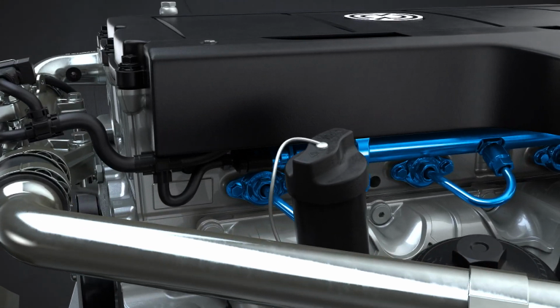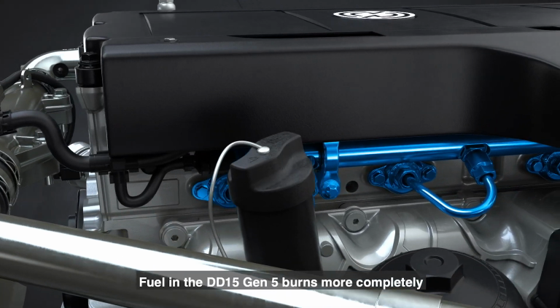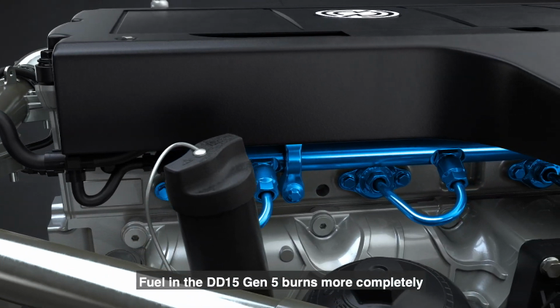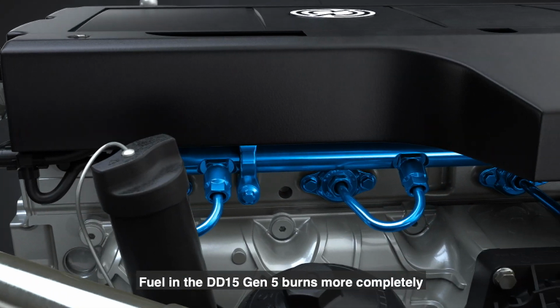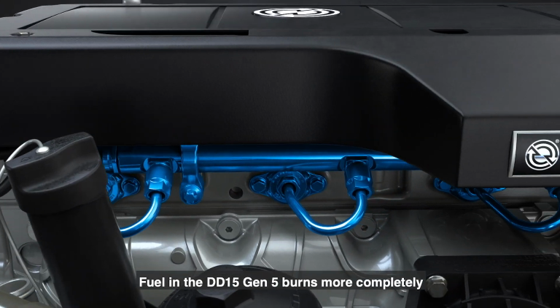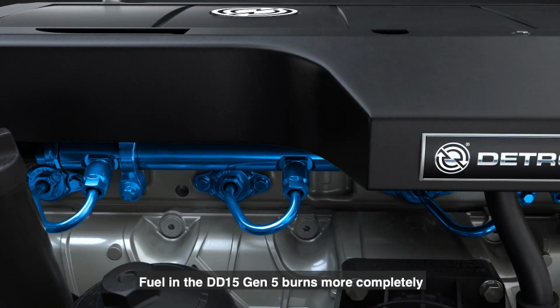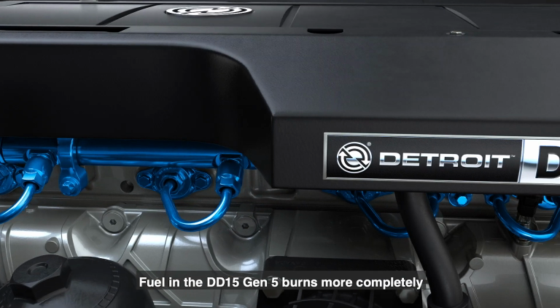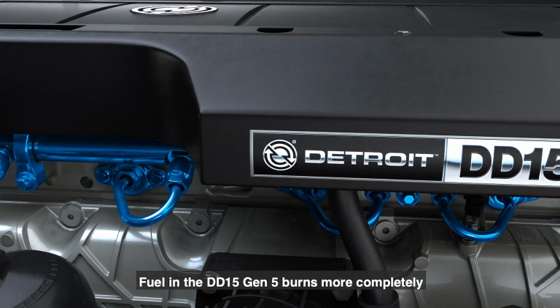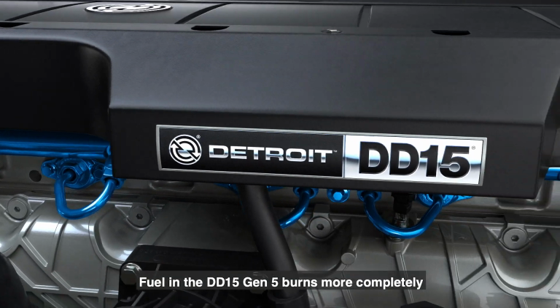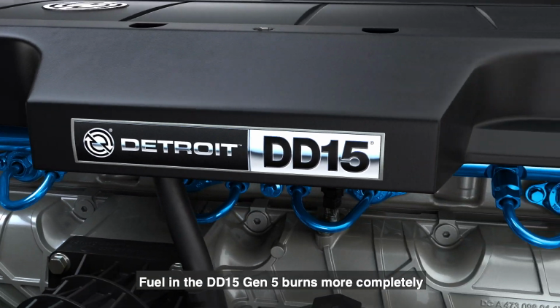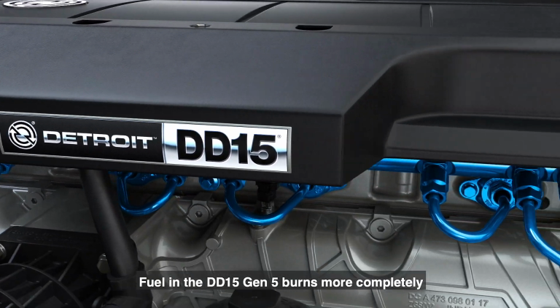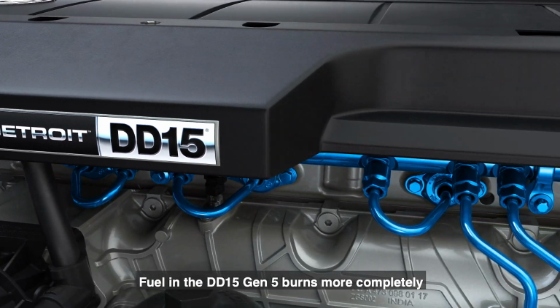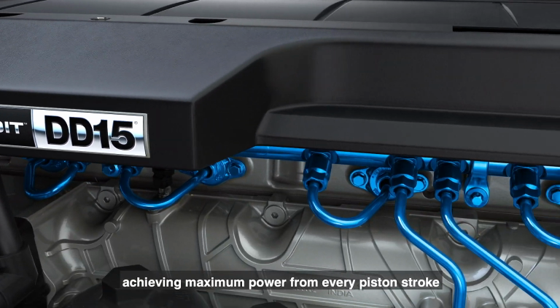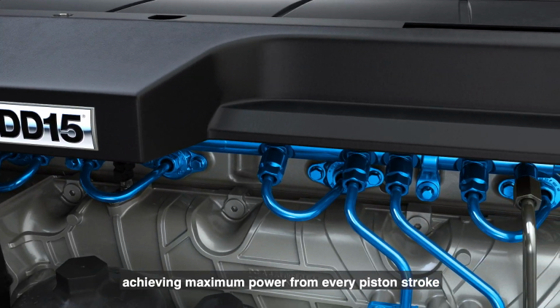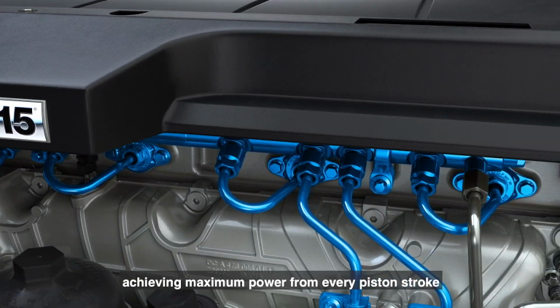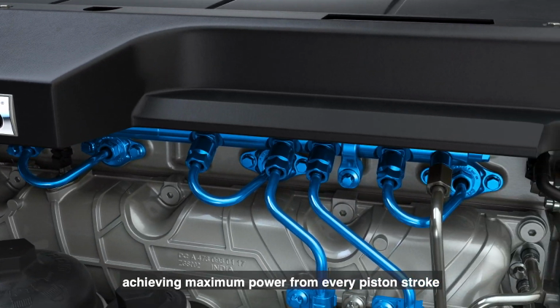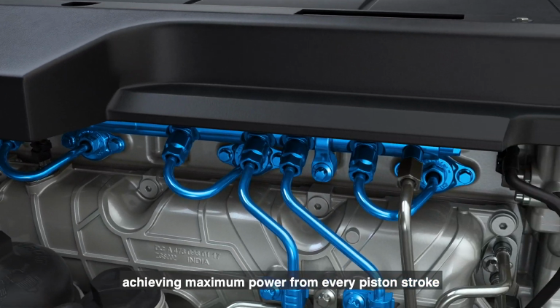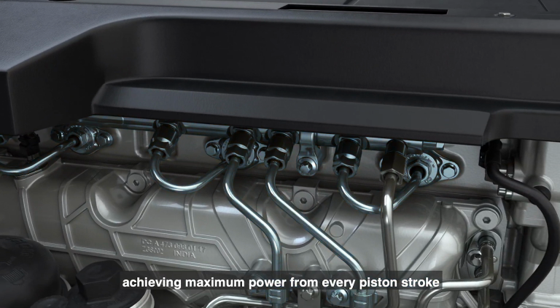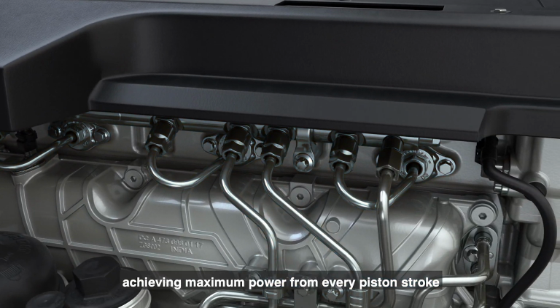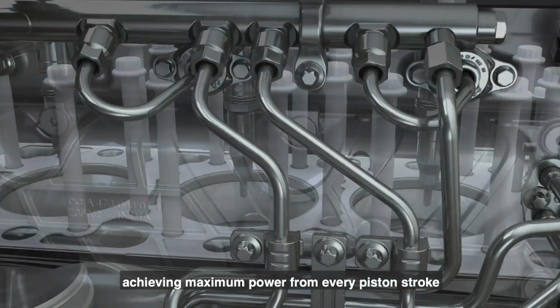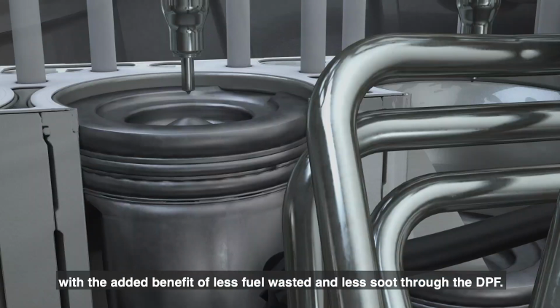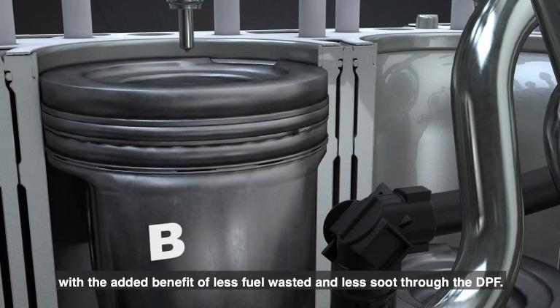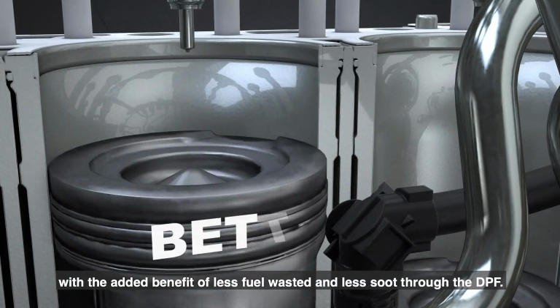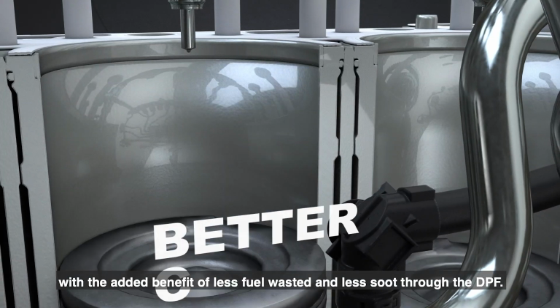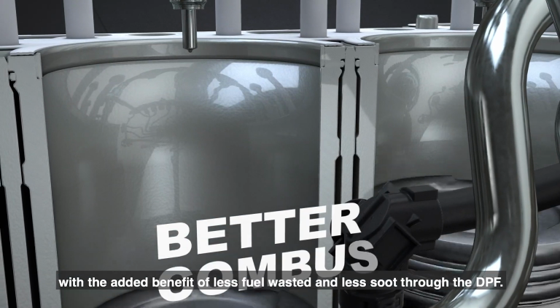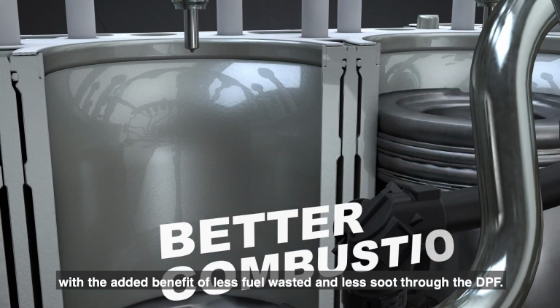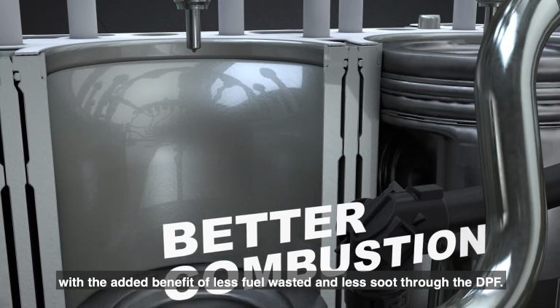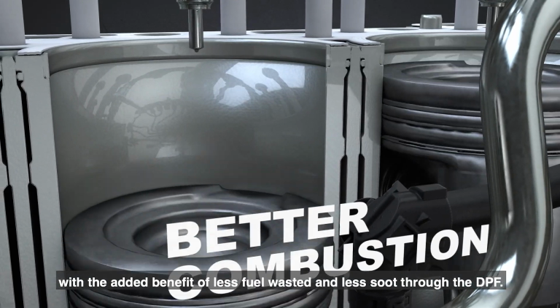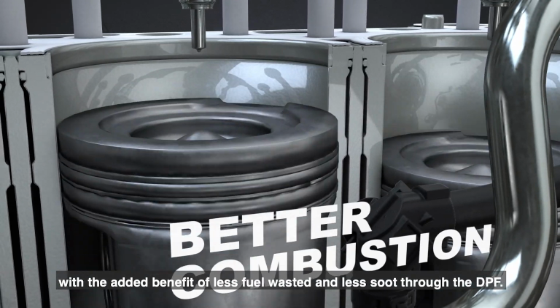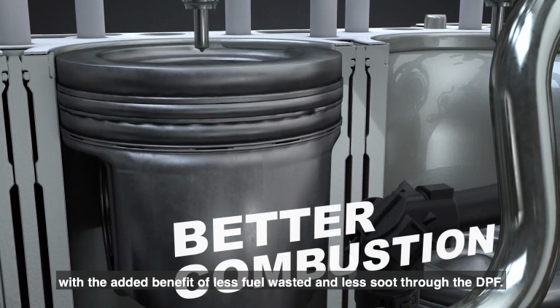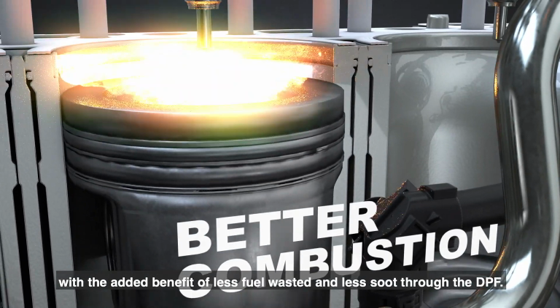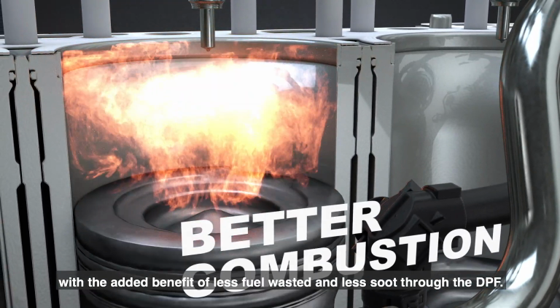Fuel in the DD15 Gen 5 burns more completely, achieving maximum power from every piston stroke, with the added benefit of less fuel wasted and less soot through the DPF.